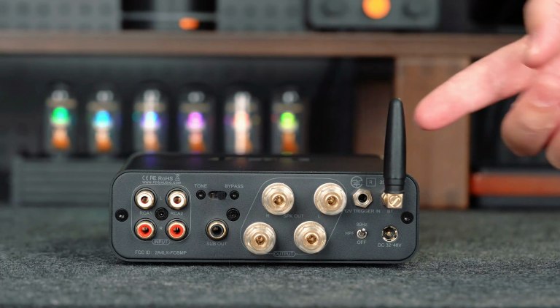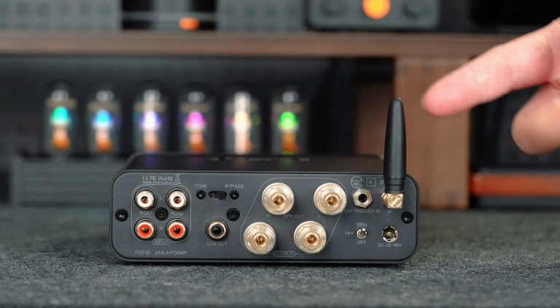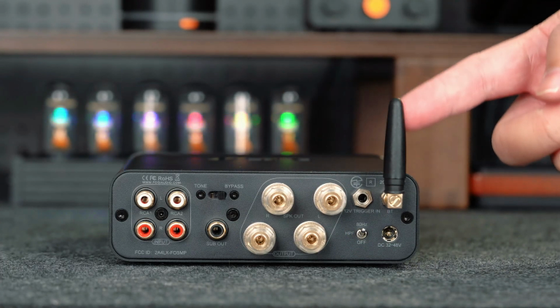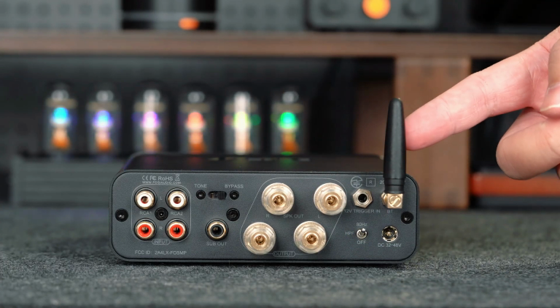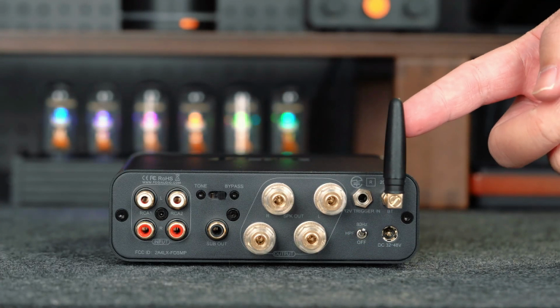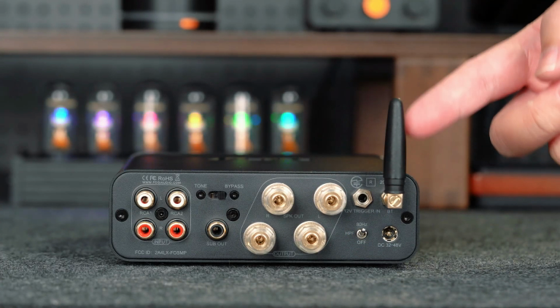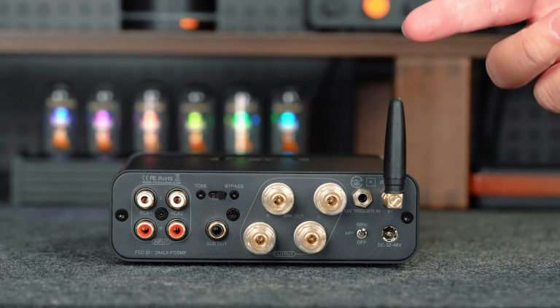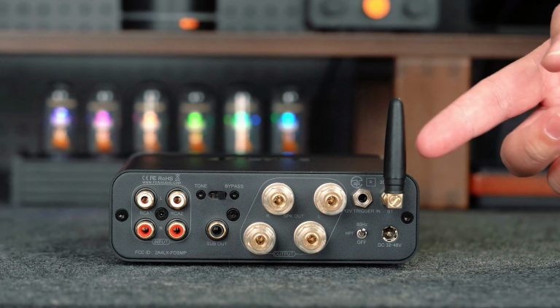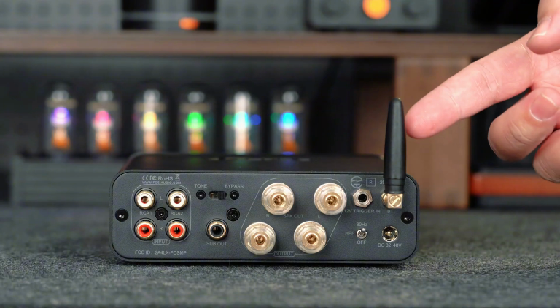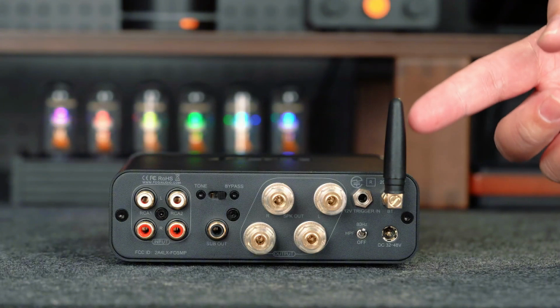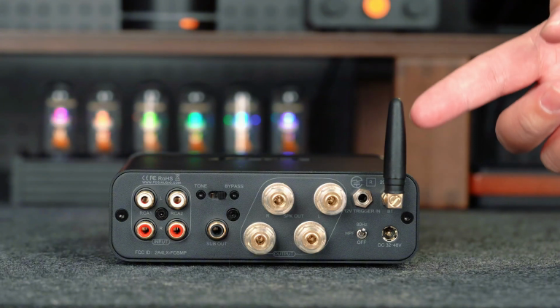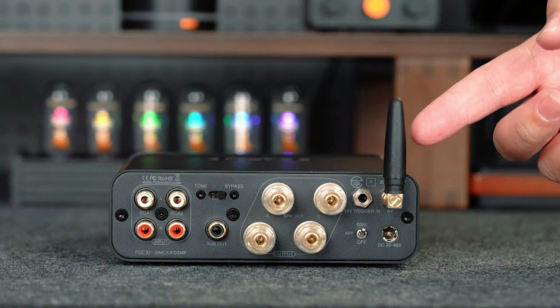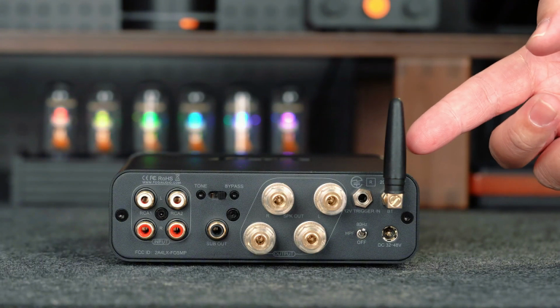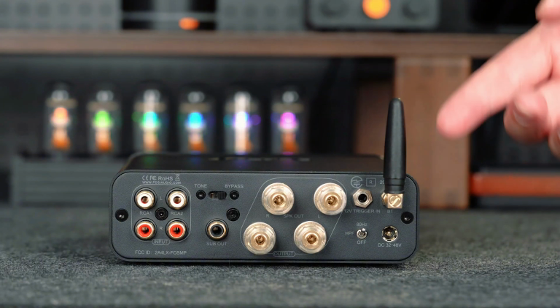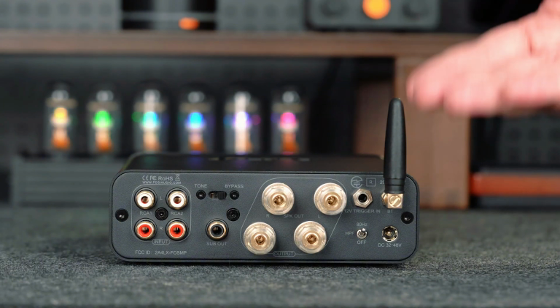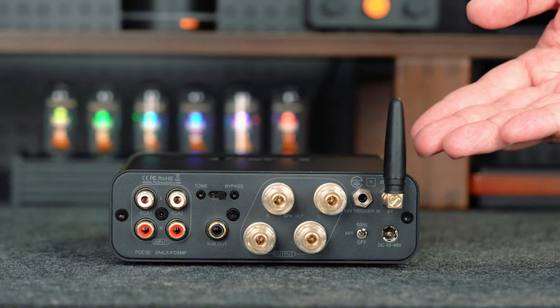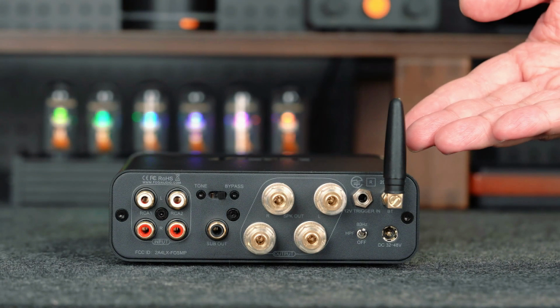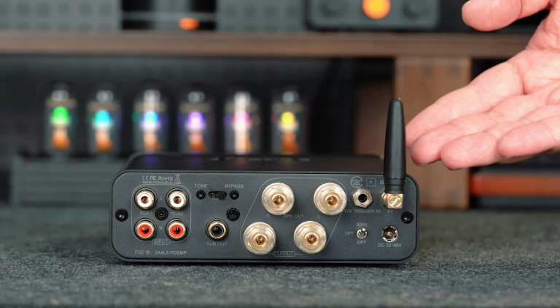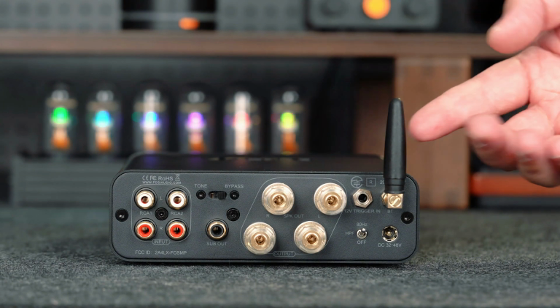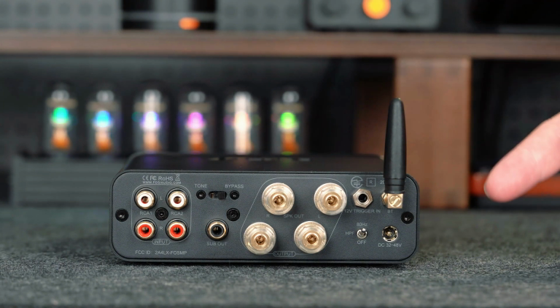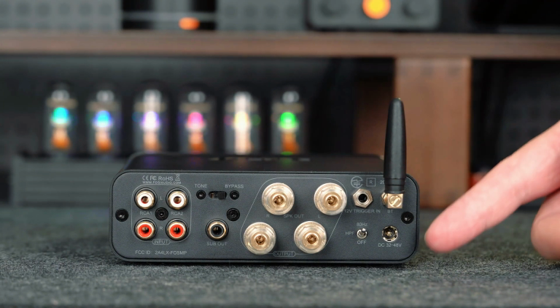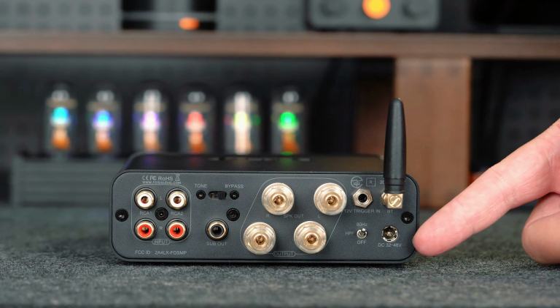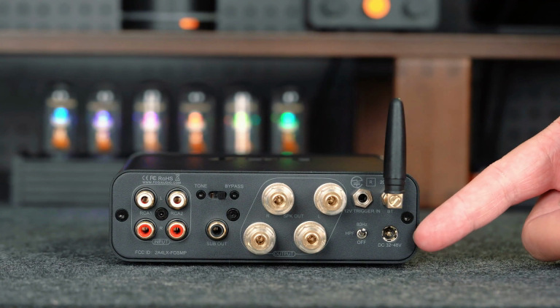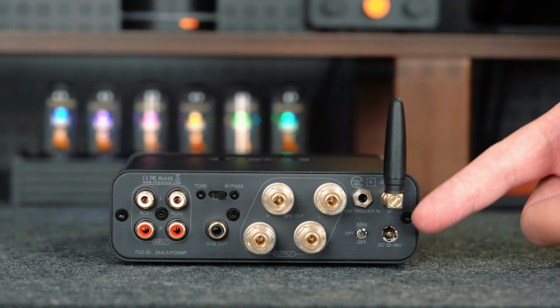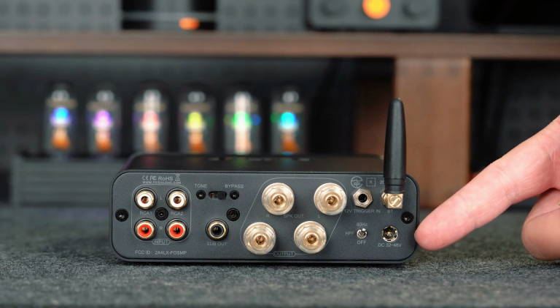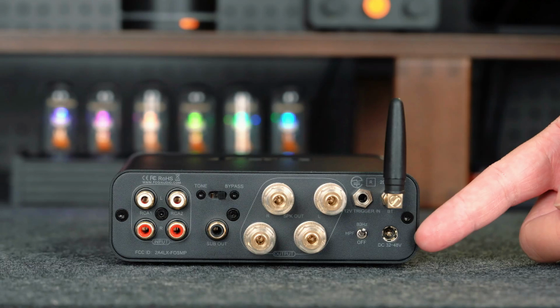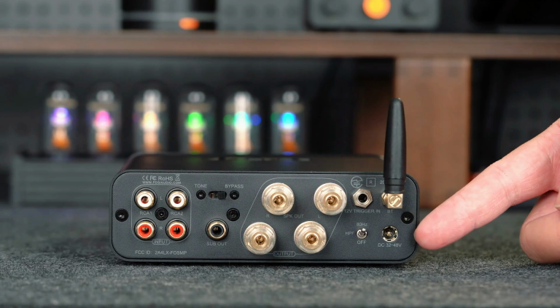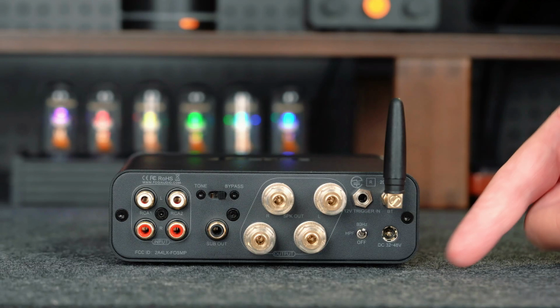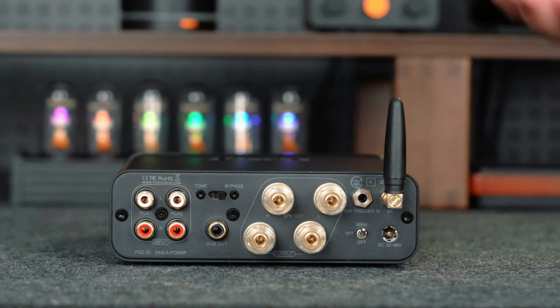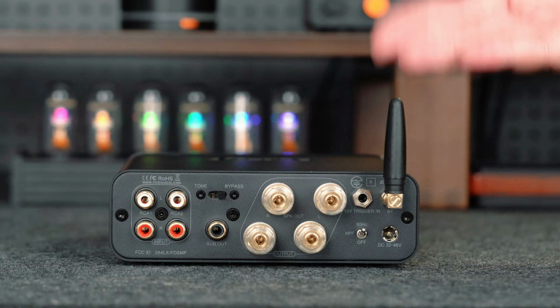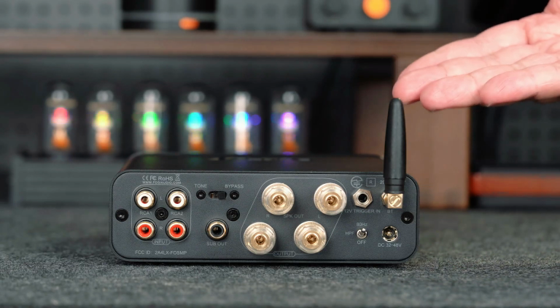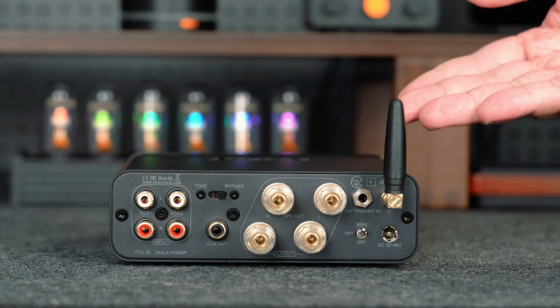On the far right, you have got the Bluetooth antenna for wireless input, and a DC power input jack to complete the layout.